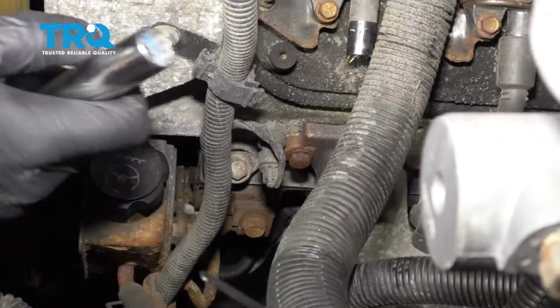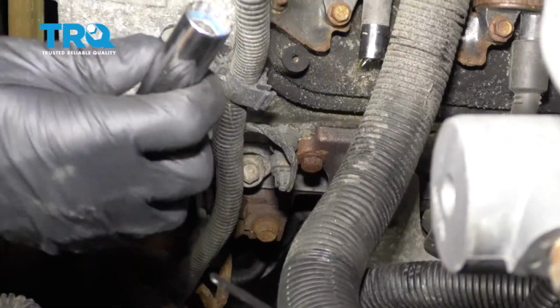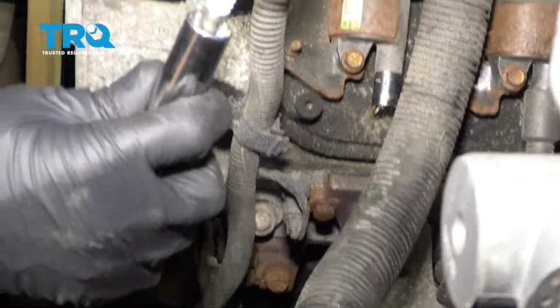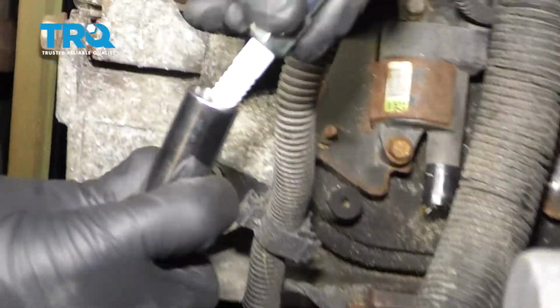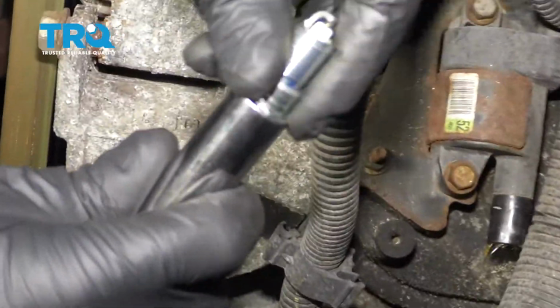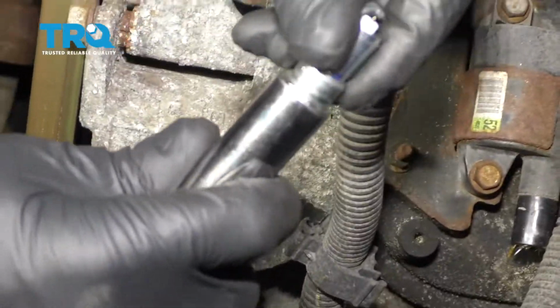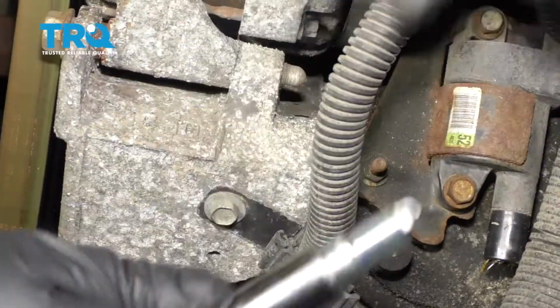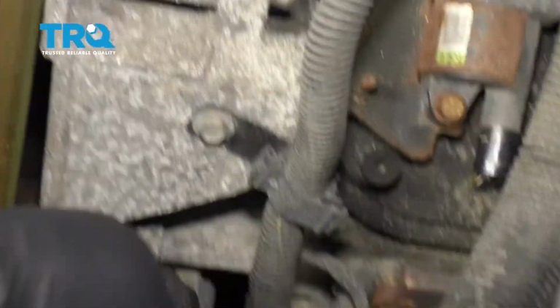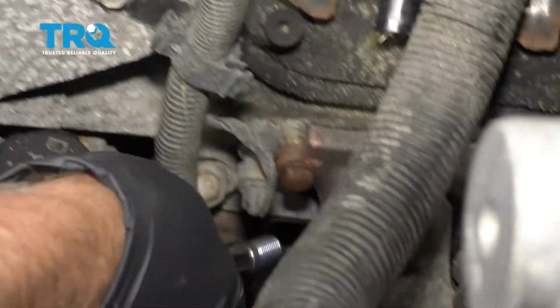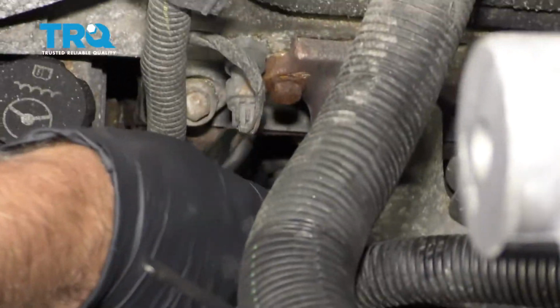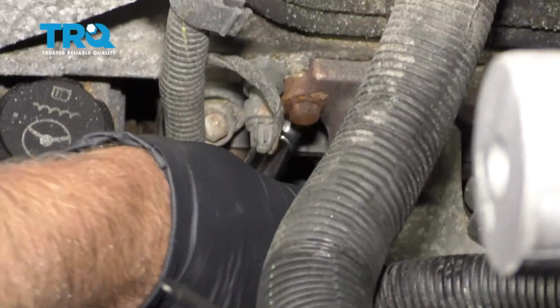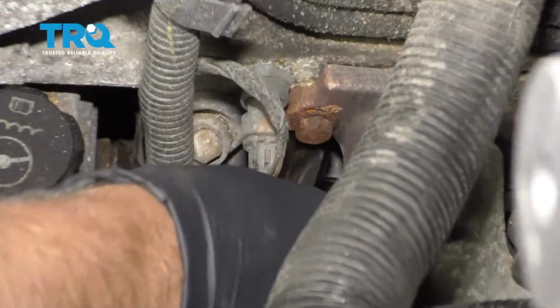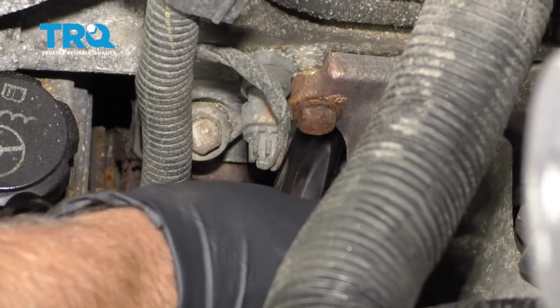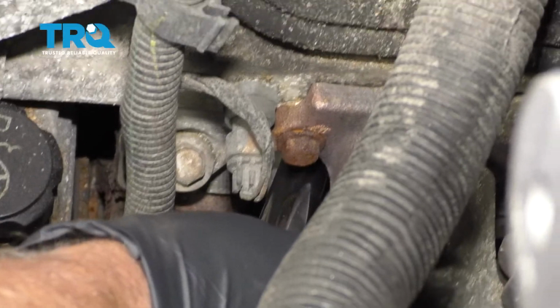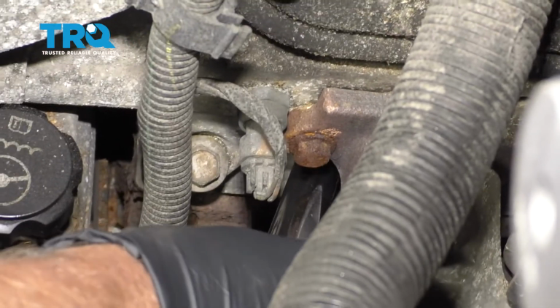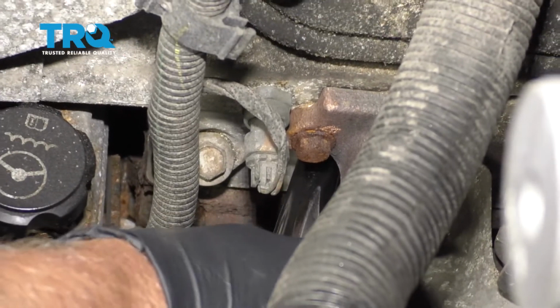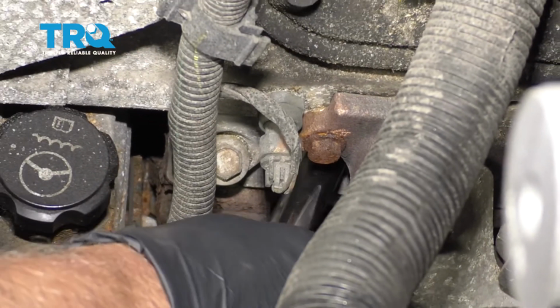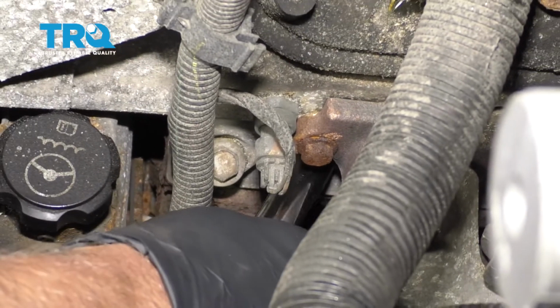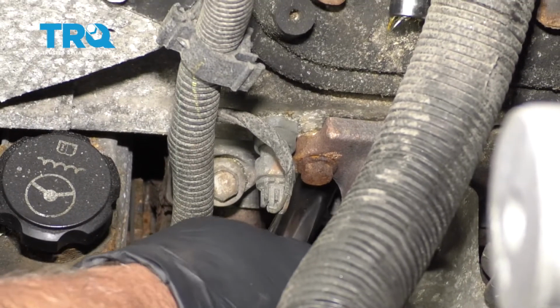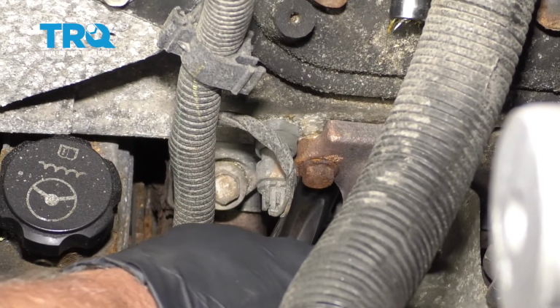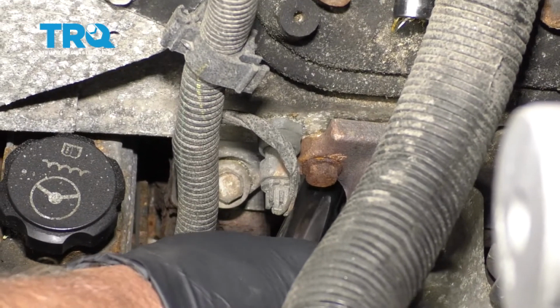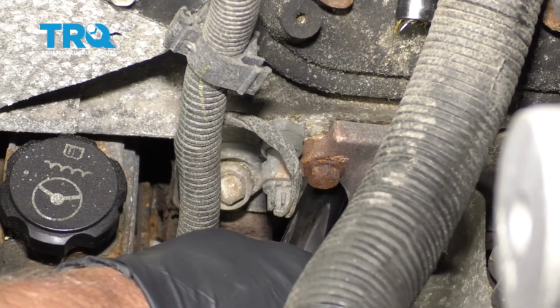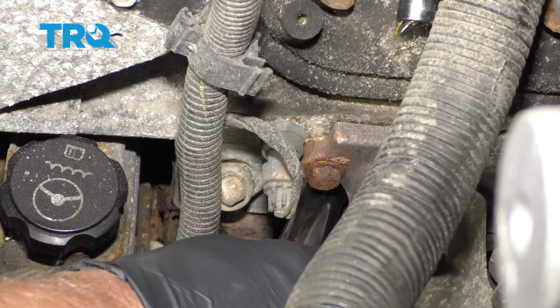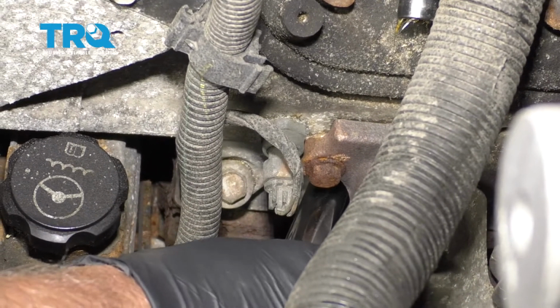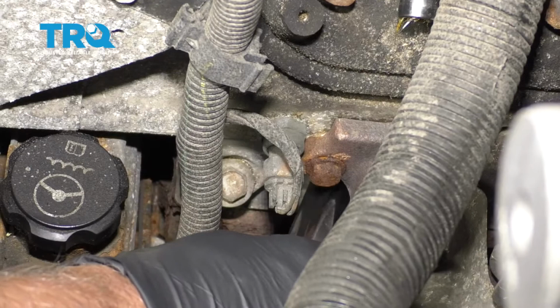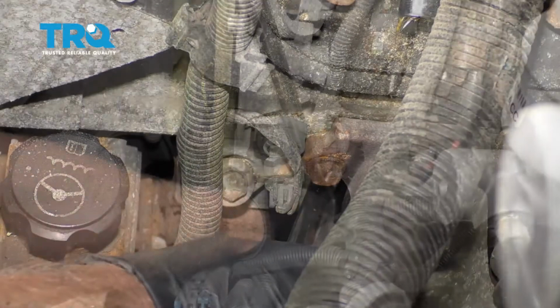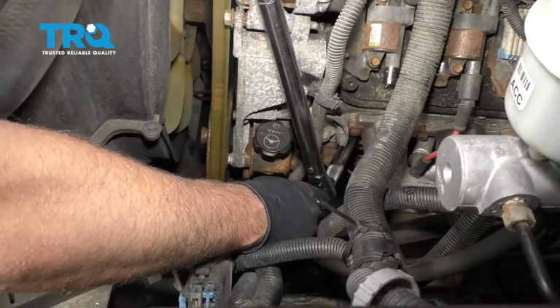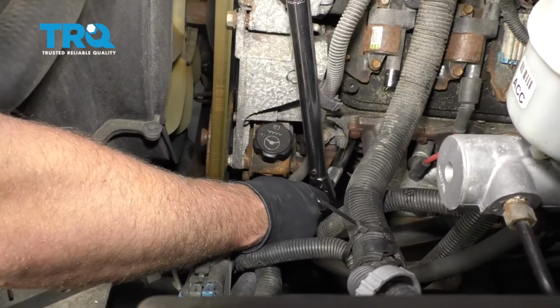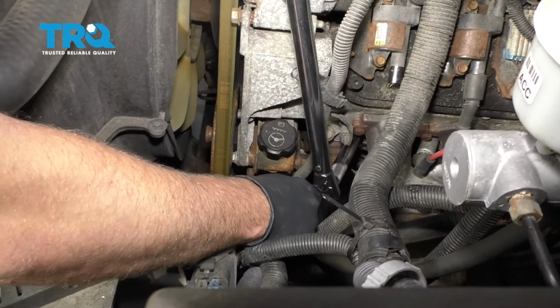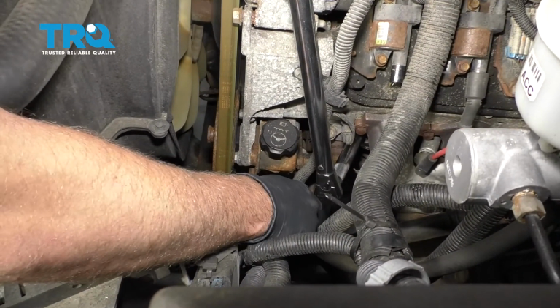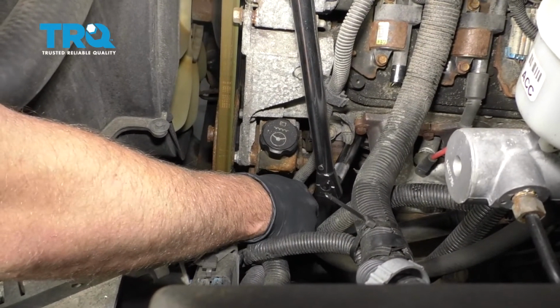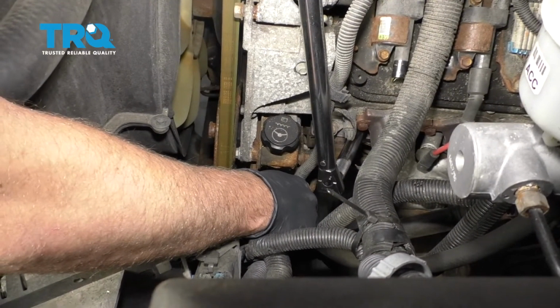Take the new spark plug, put it in the spark plug socket, and gently get it started just by hand. Then torque it to 11 foot-pounds.